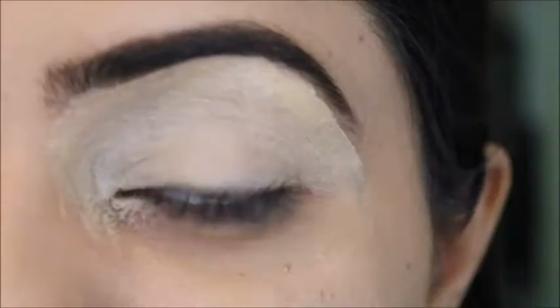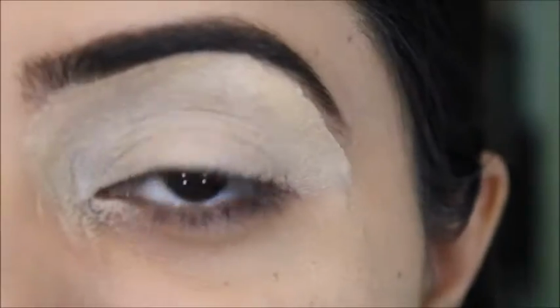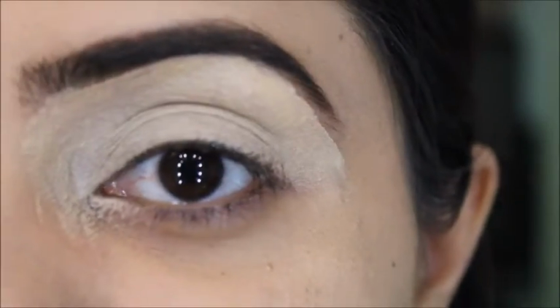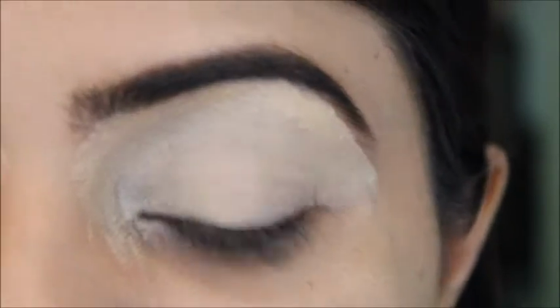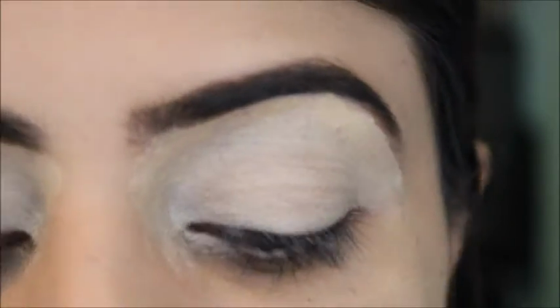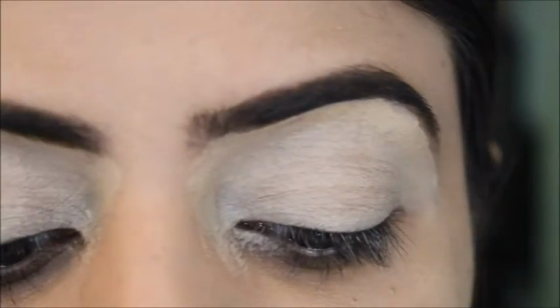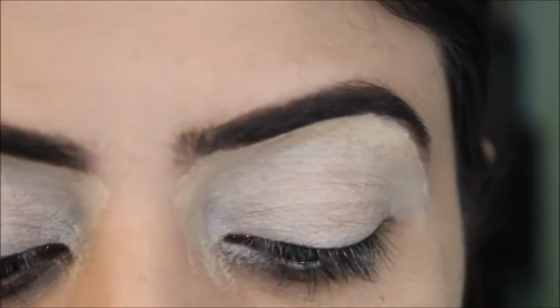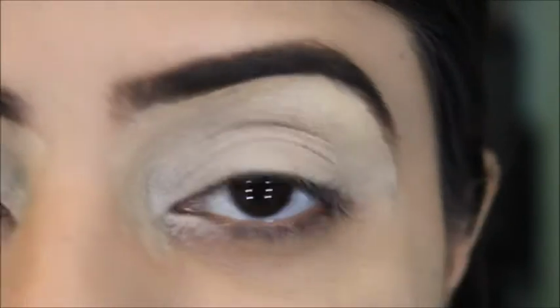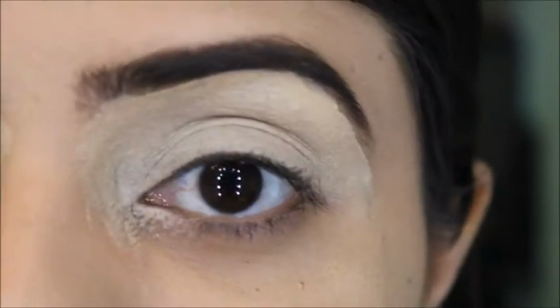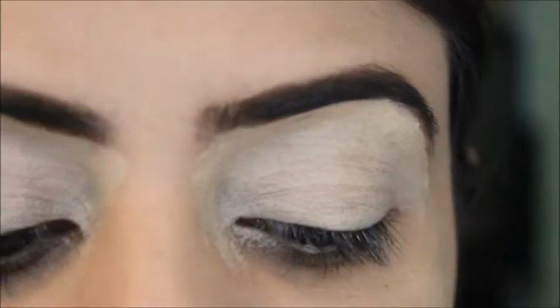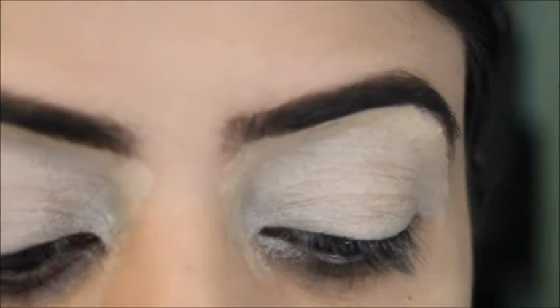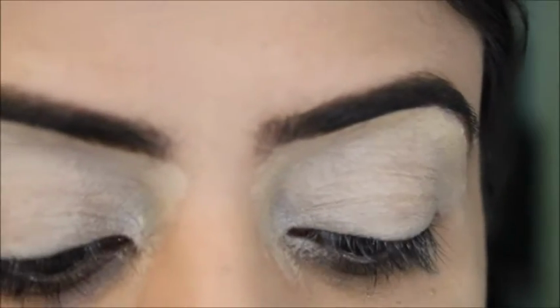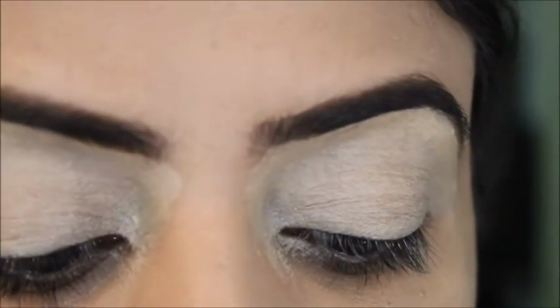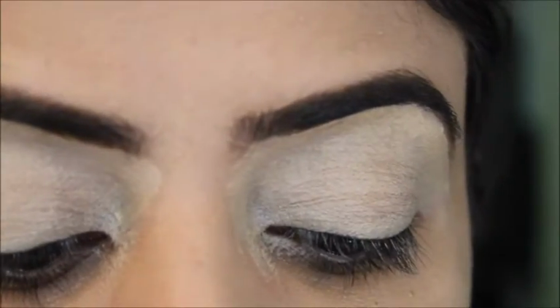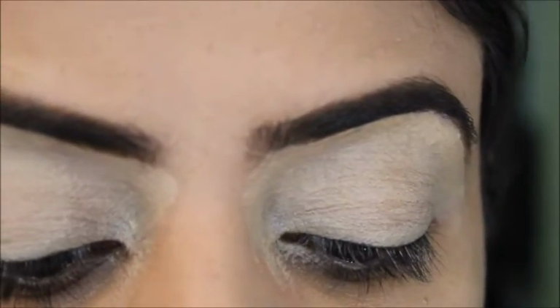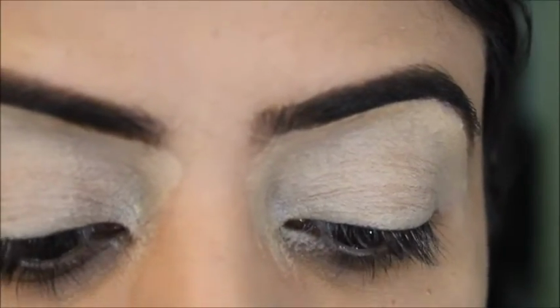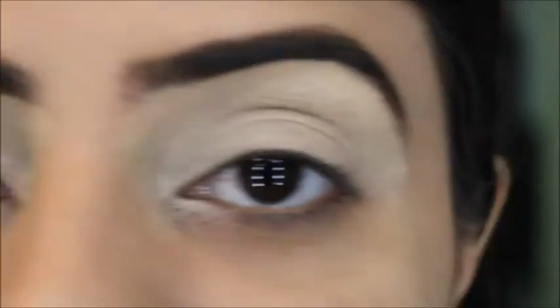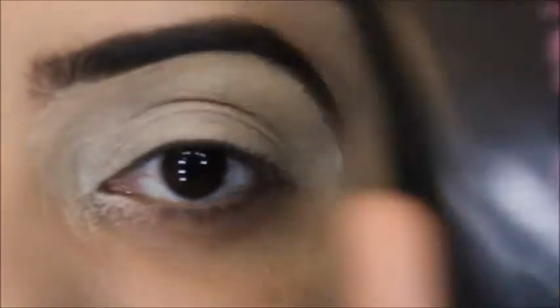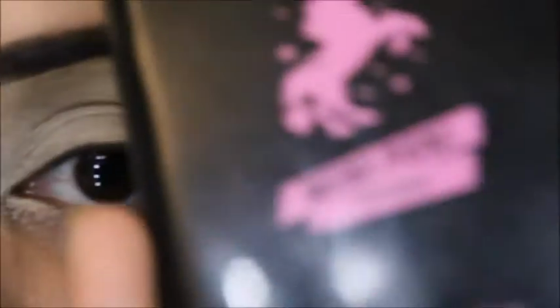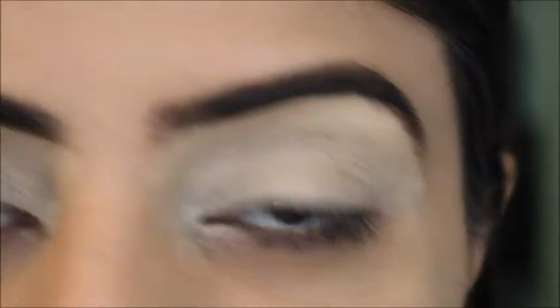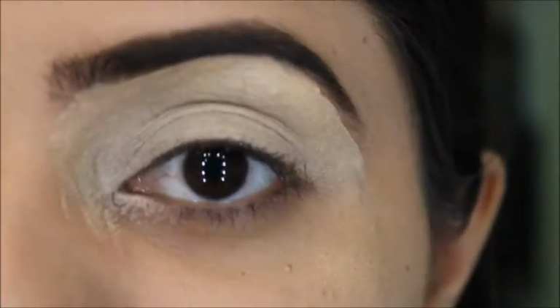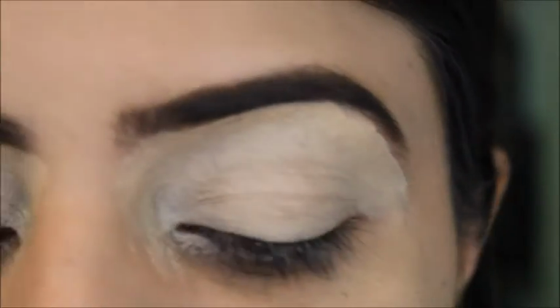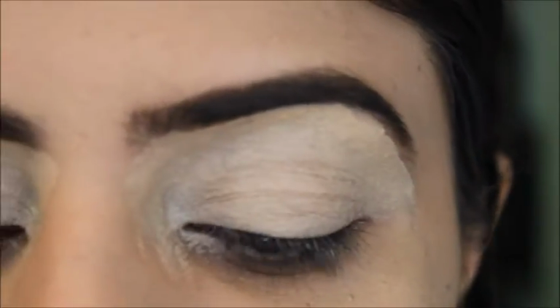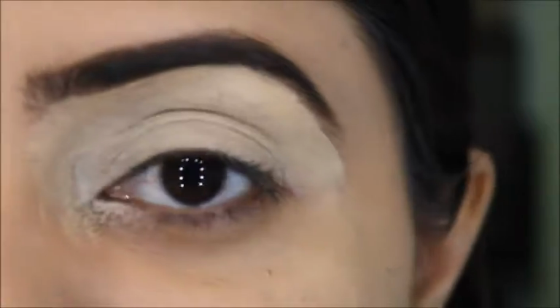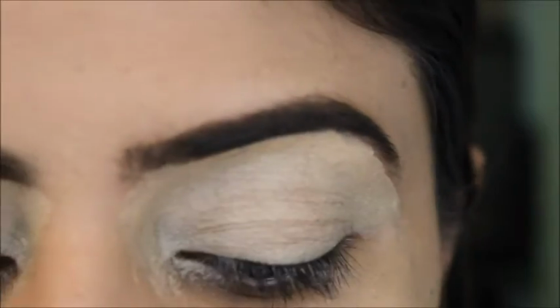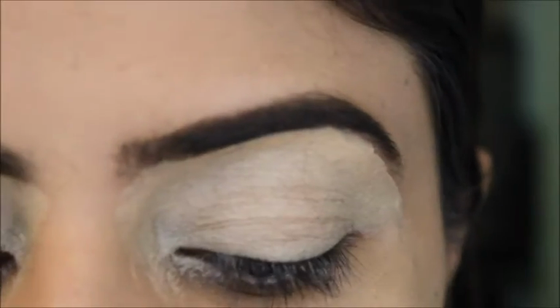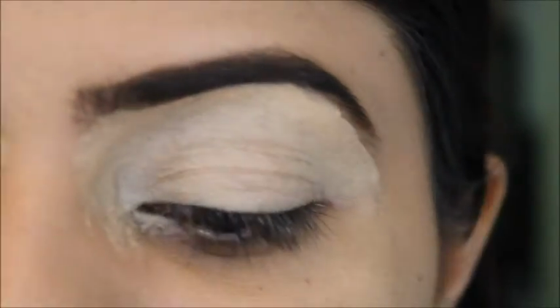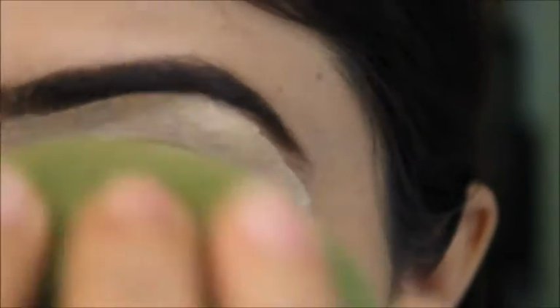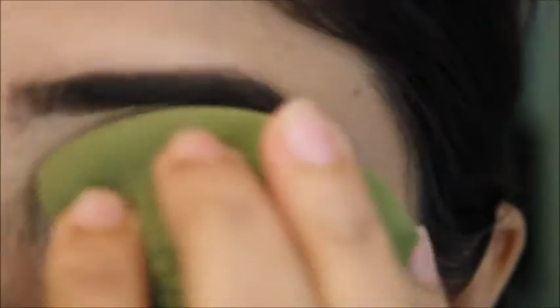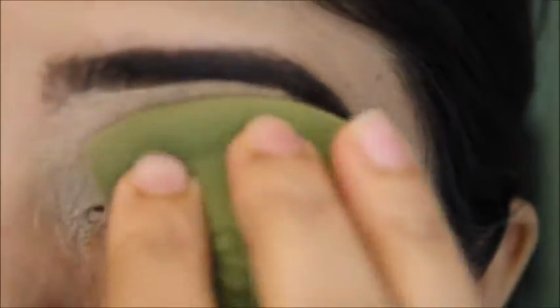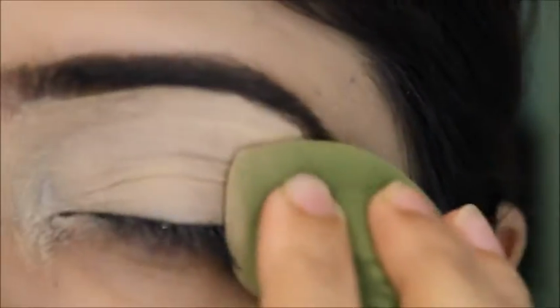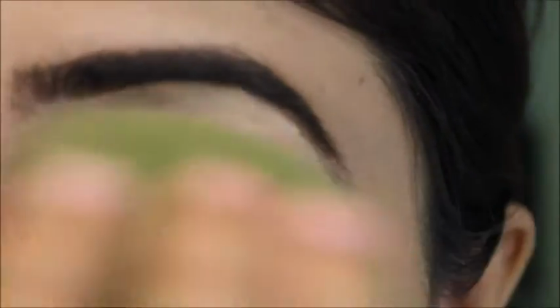I've applied my concealer and now I'll set it with the Maniso Pore Vanishing Smoothing Powder. If you've been watching me, you know that I usually use these specific products.